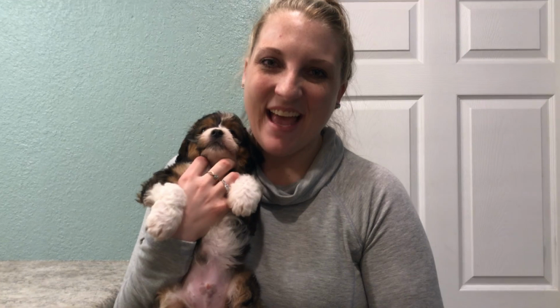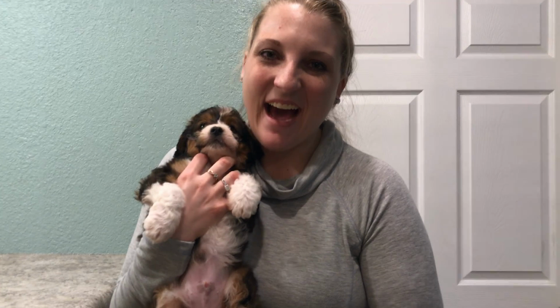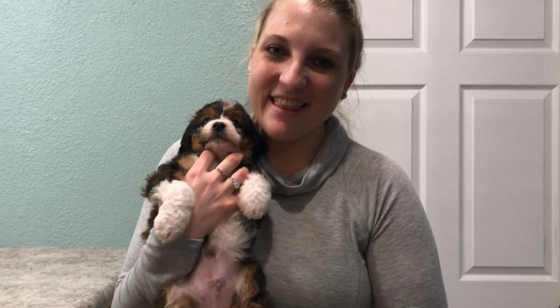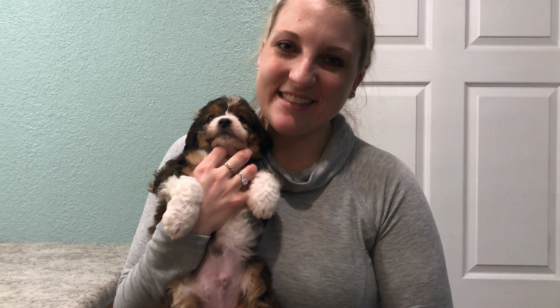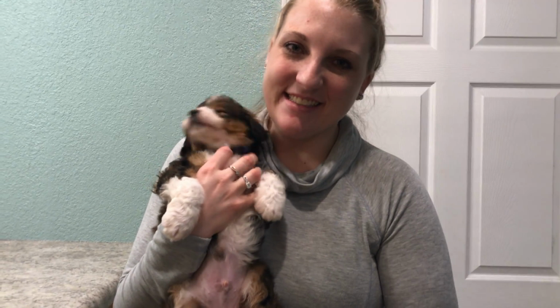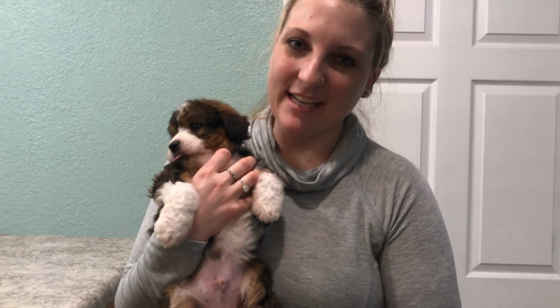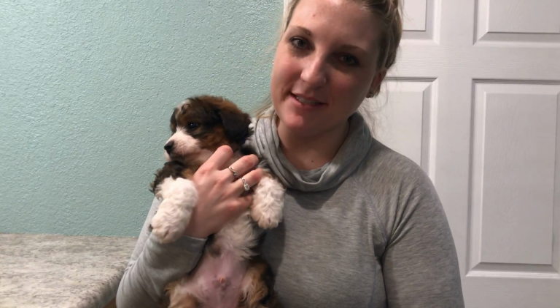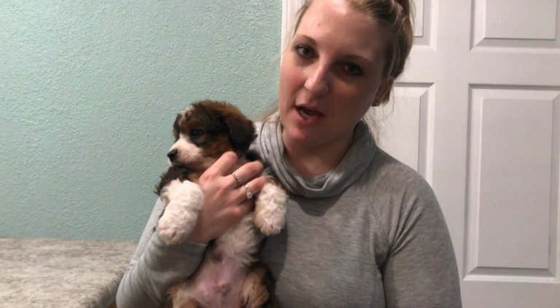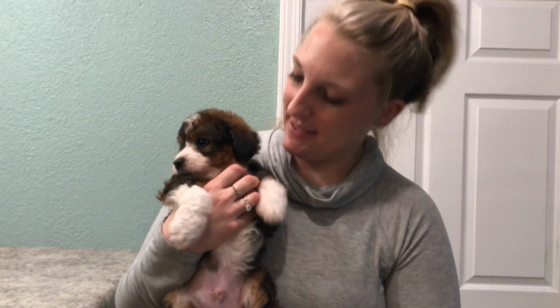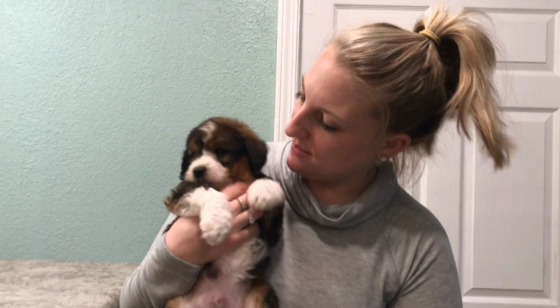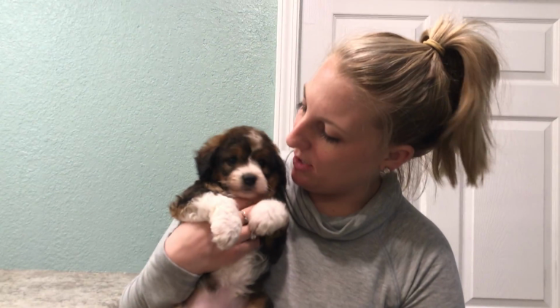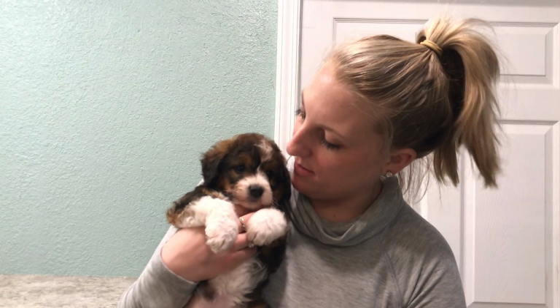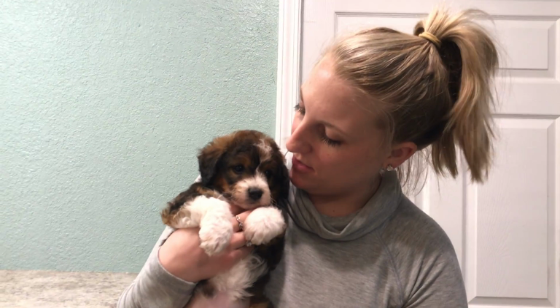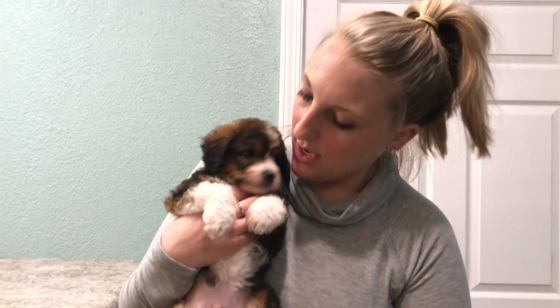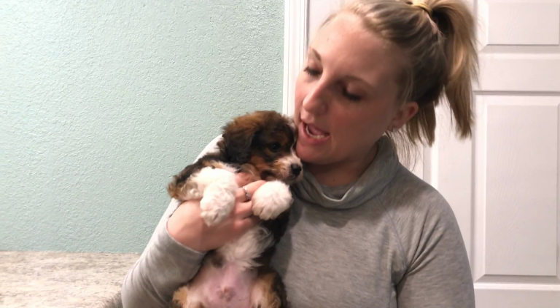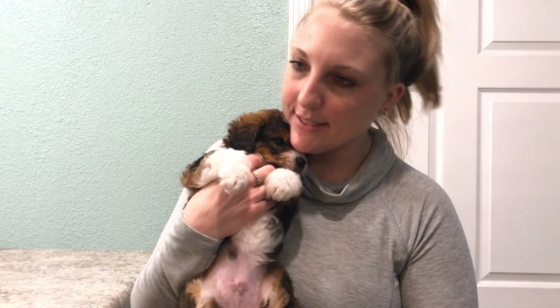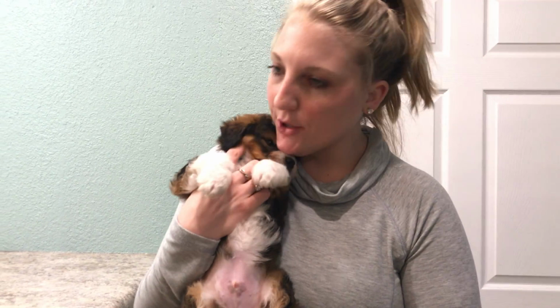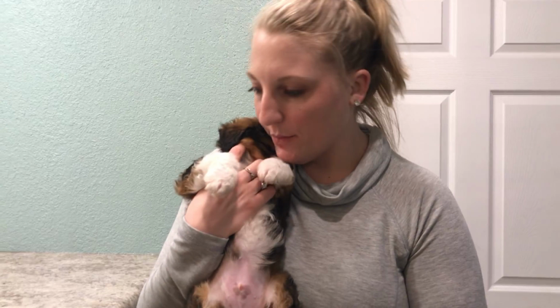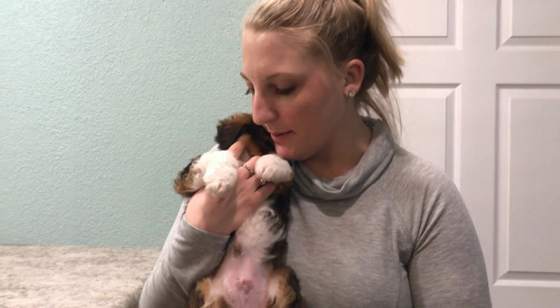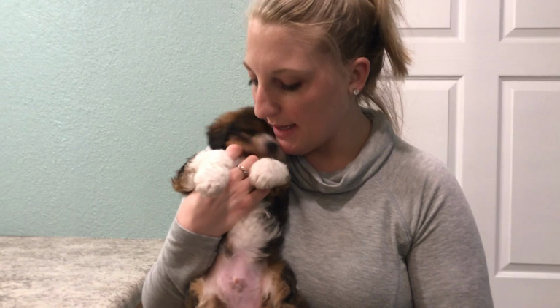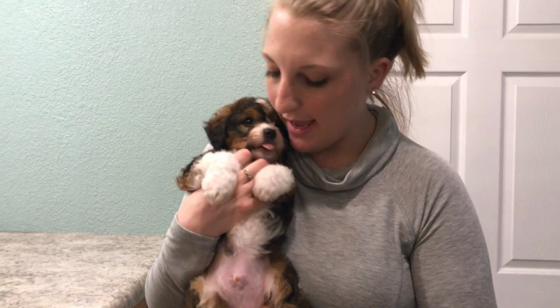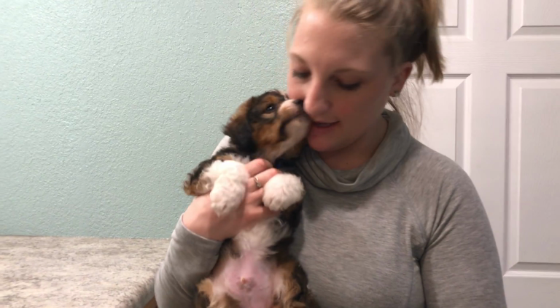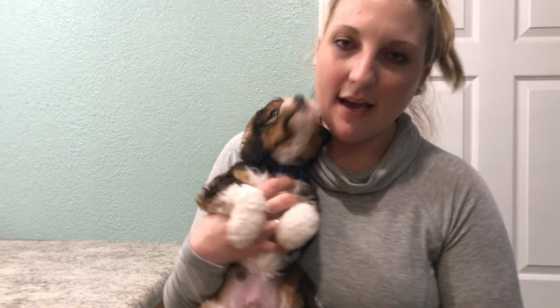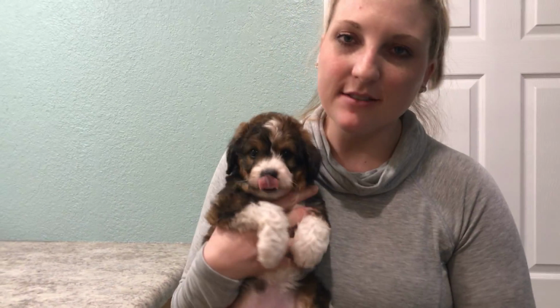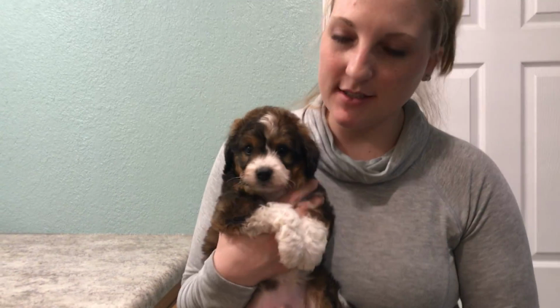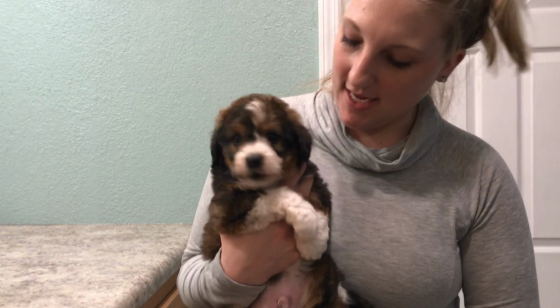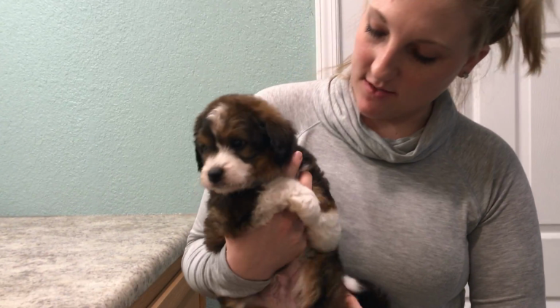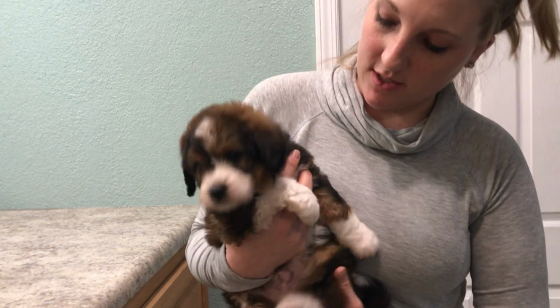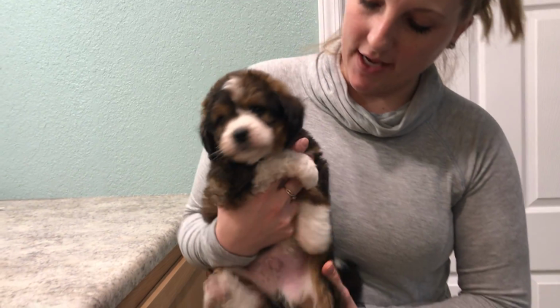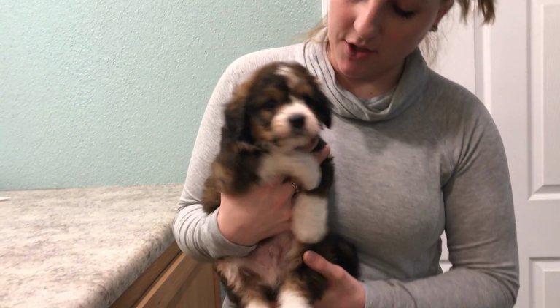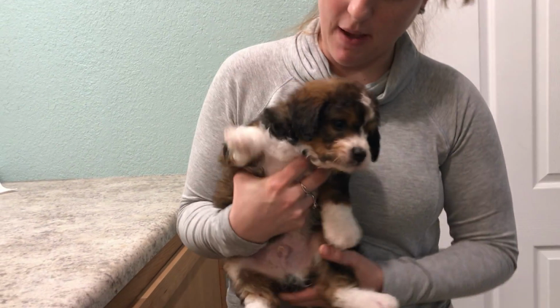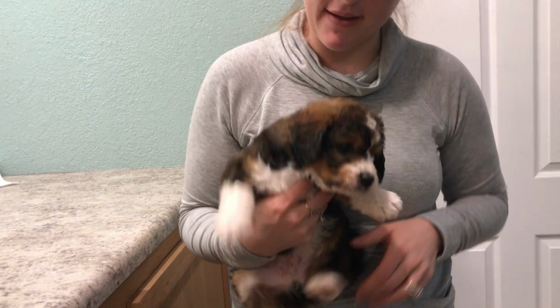Hi, this is Aspen and Thomas' Boy Blue. I know you want to play. As you can see, he's one of the tricolor puppies.